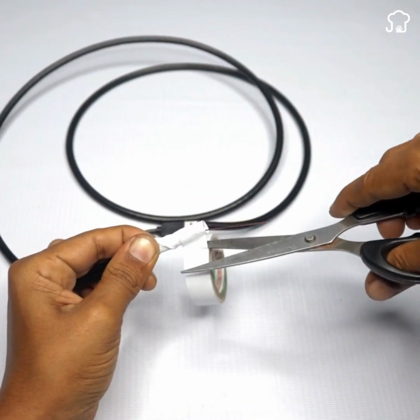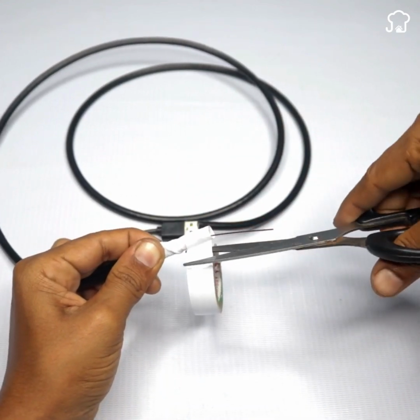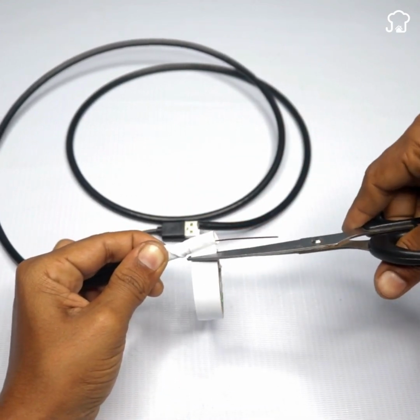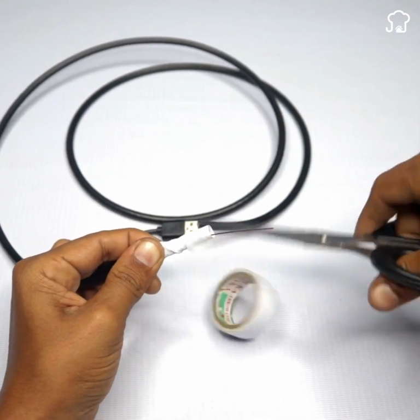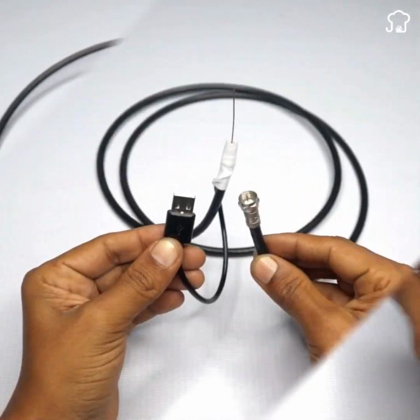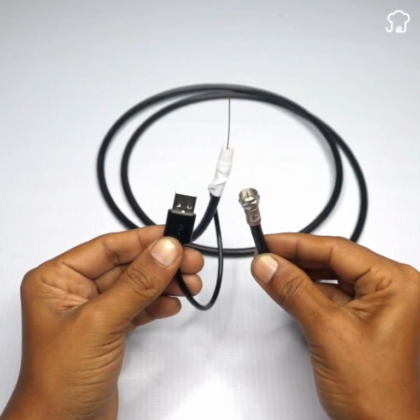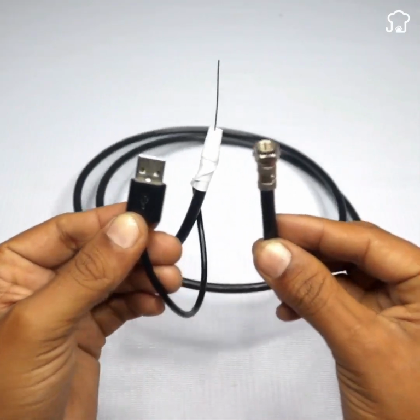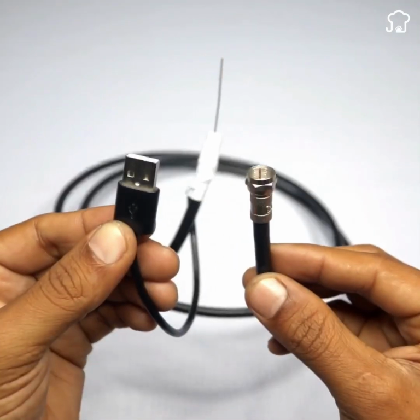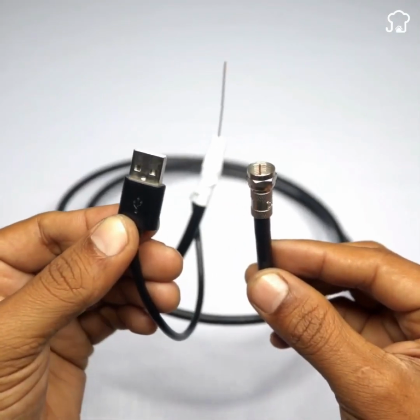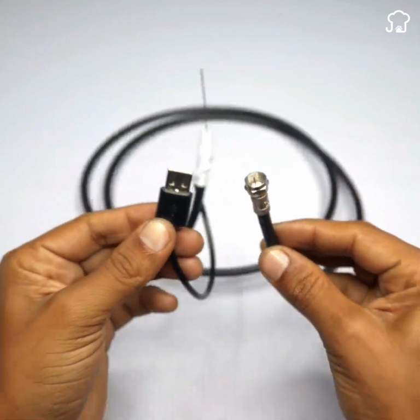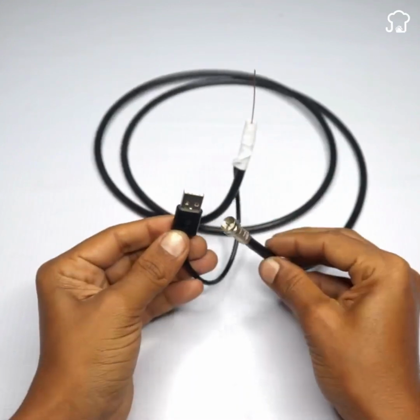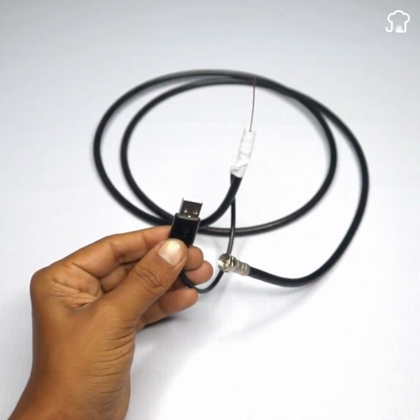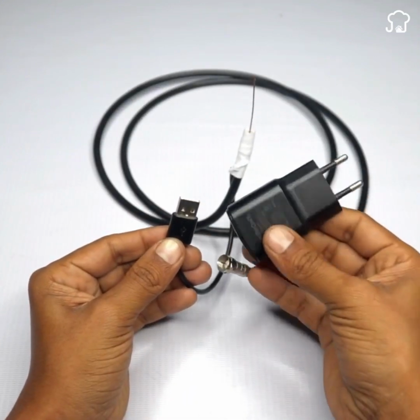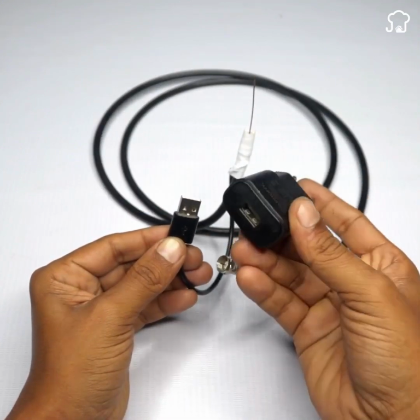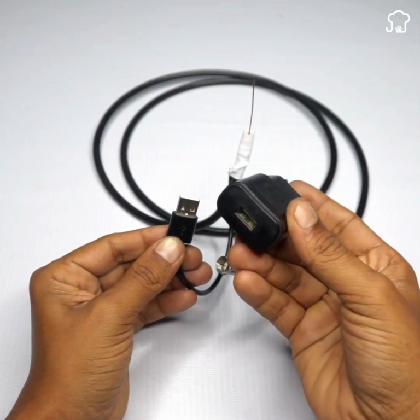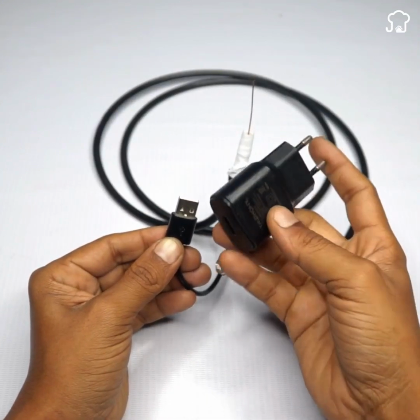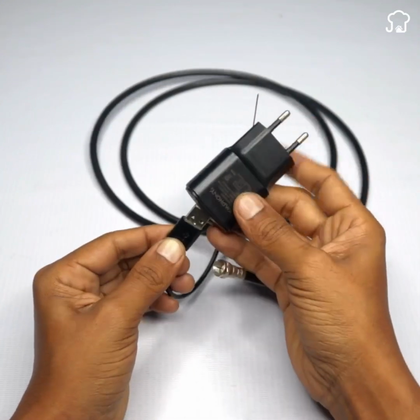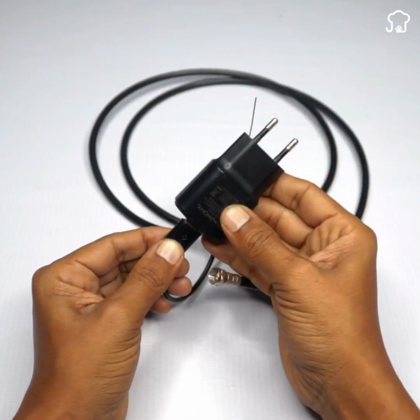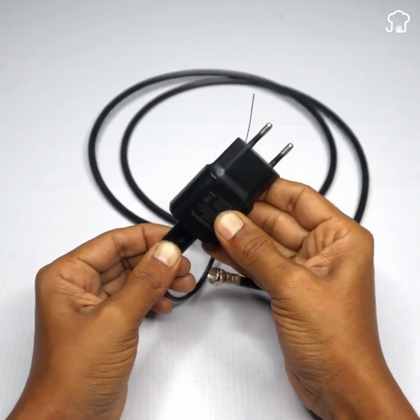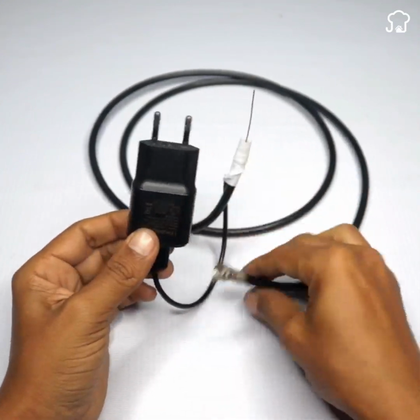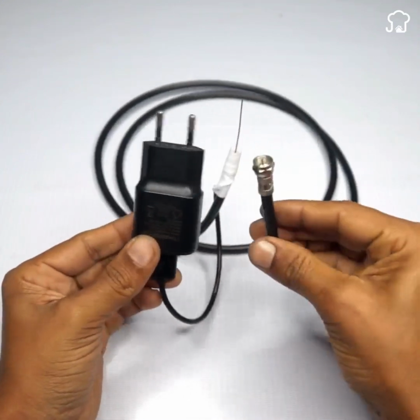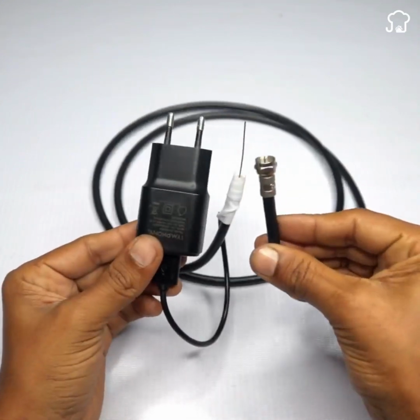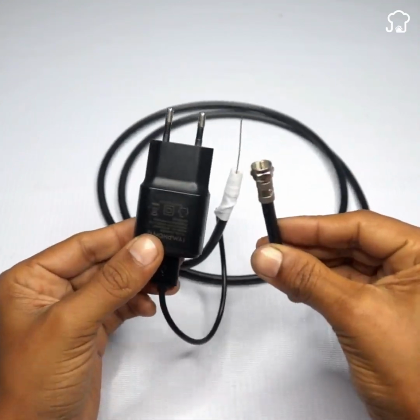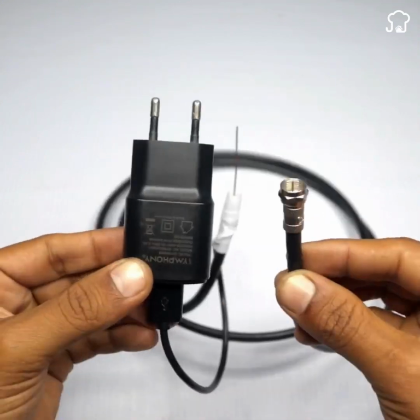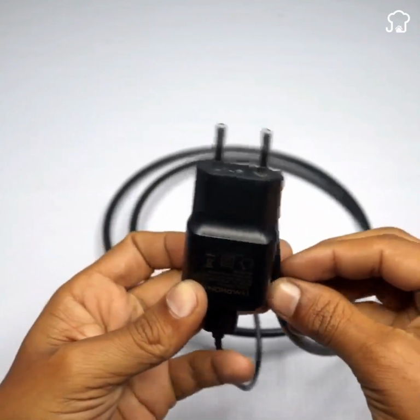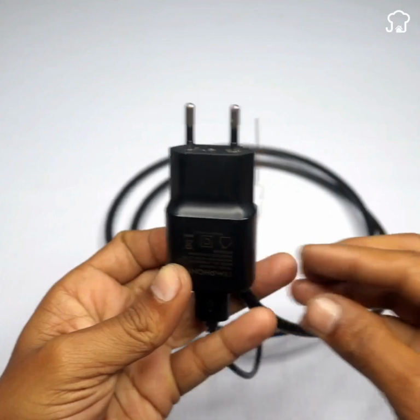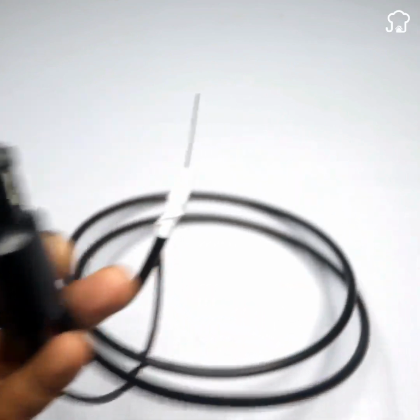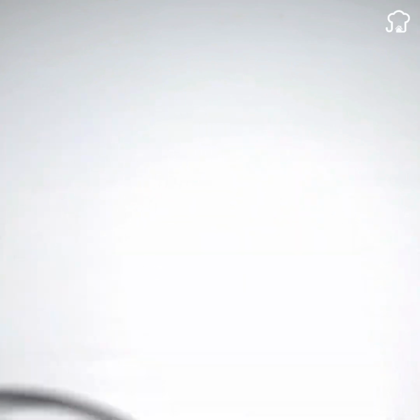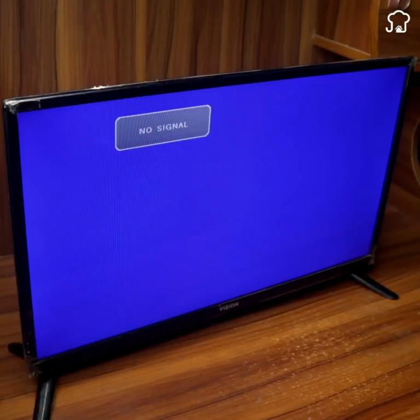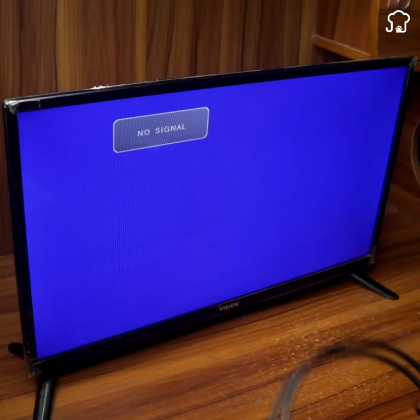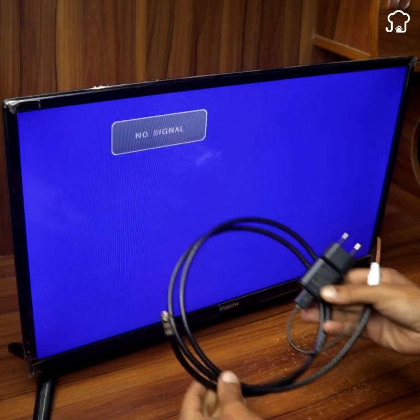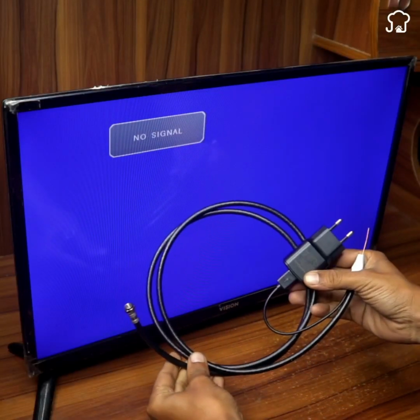This is how it should look when we're done. Now, it's time to connect it to the TV and test it. As you can see, the channels are coming in clearly on the TV after the antenna modification.